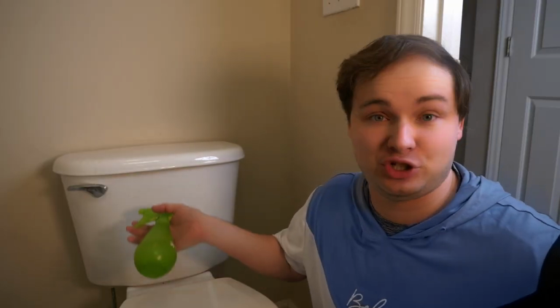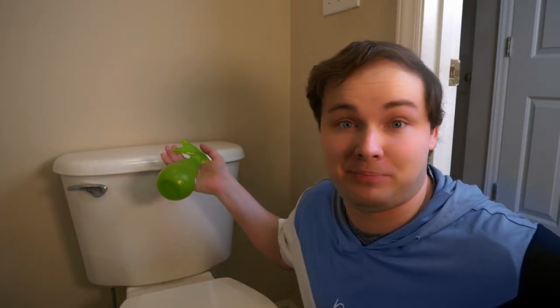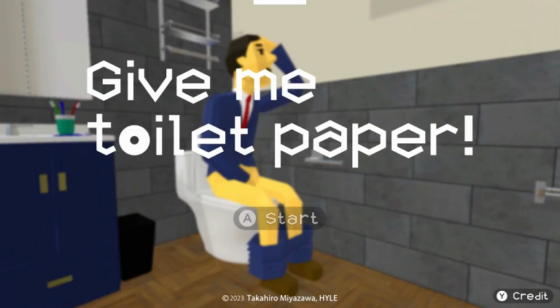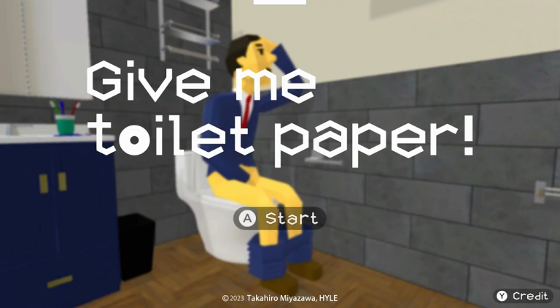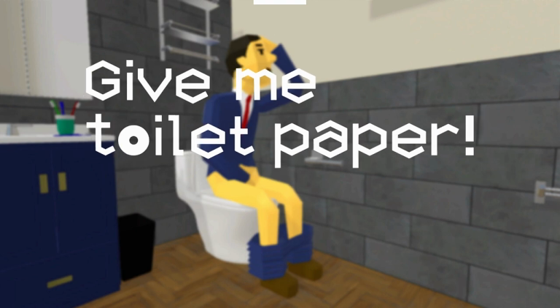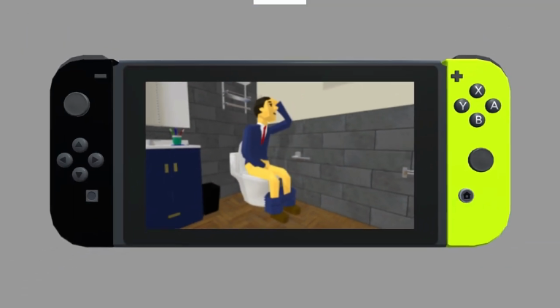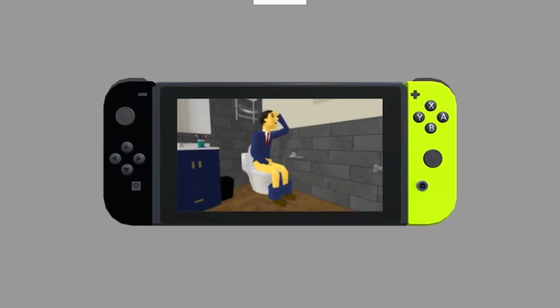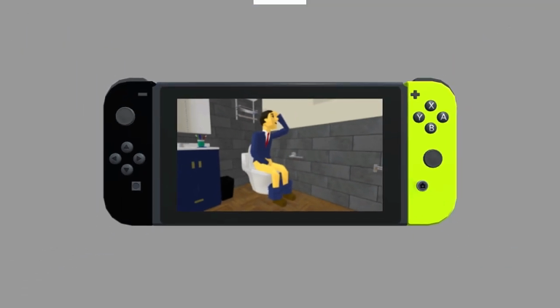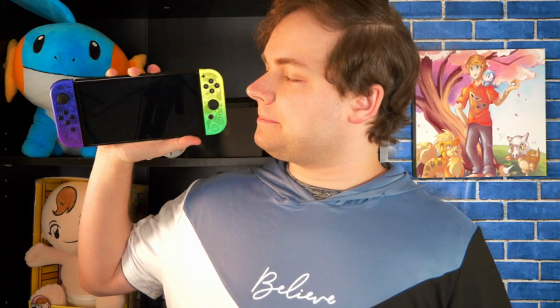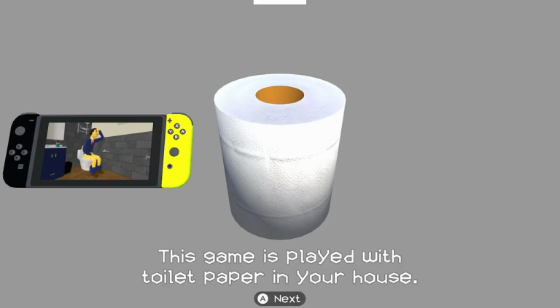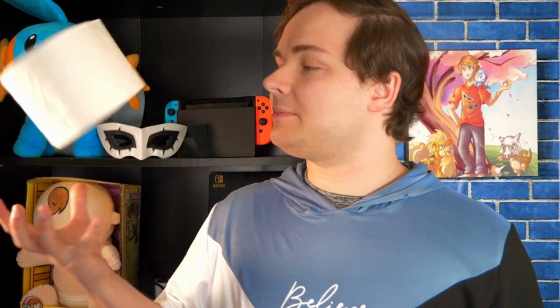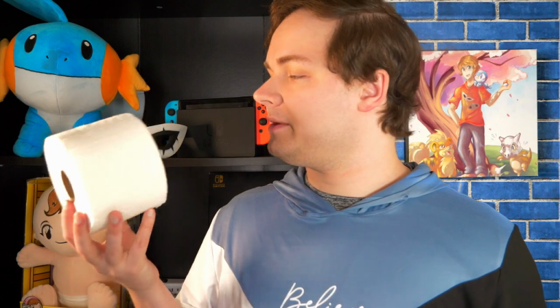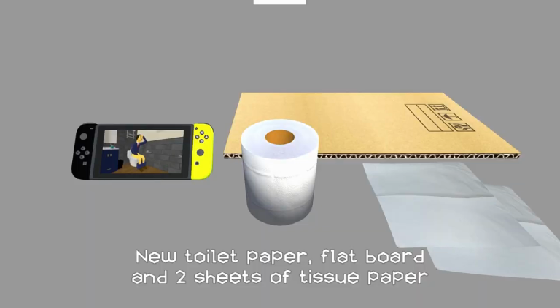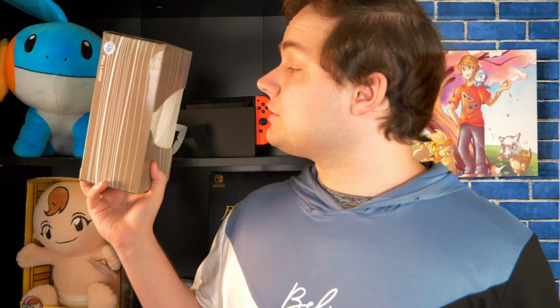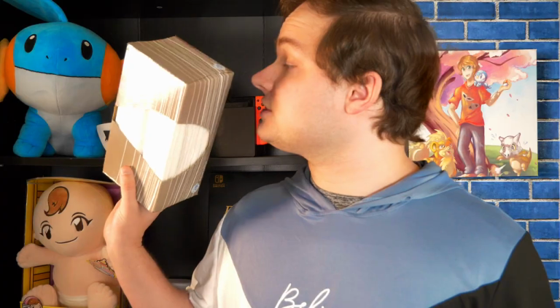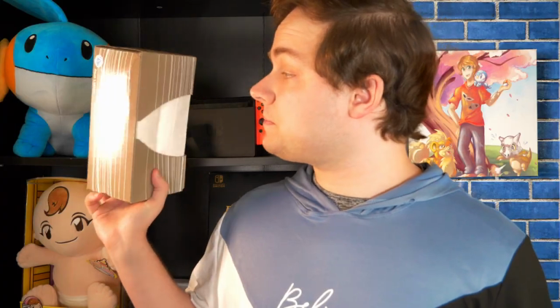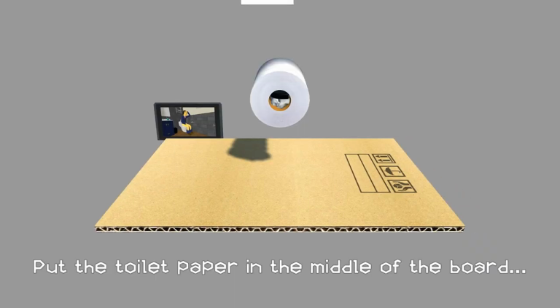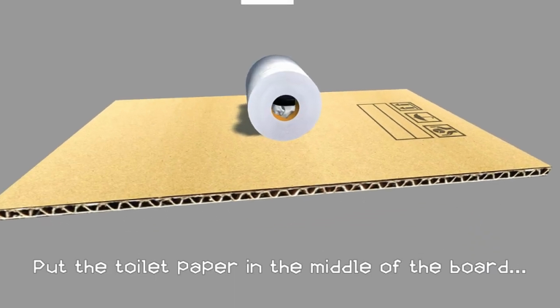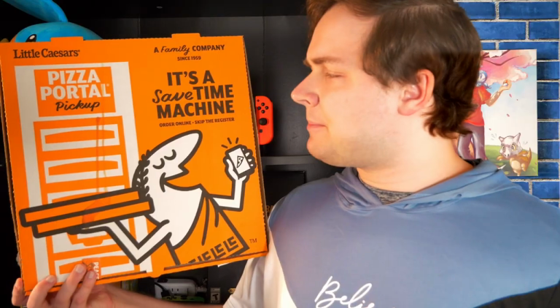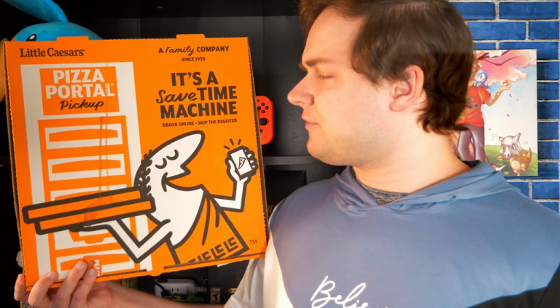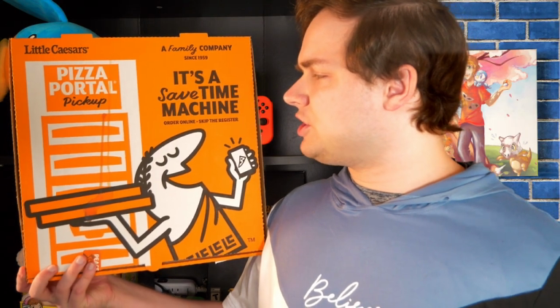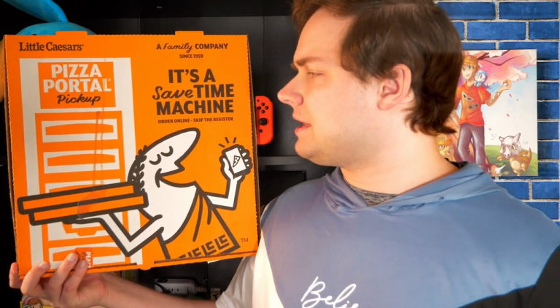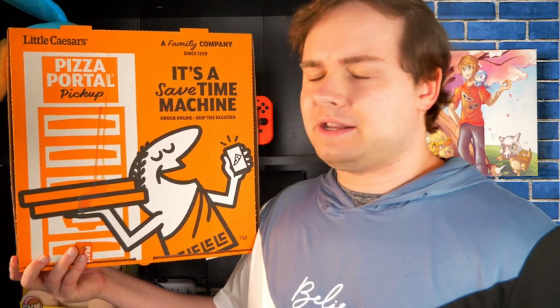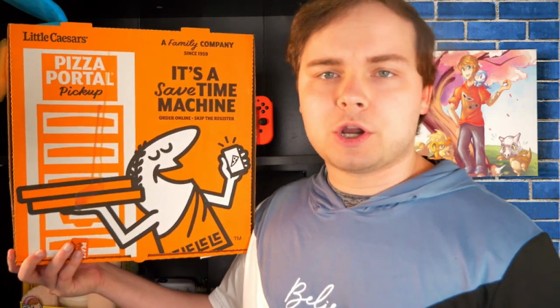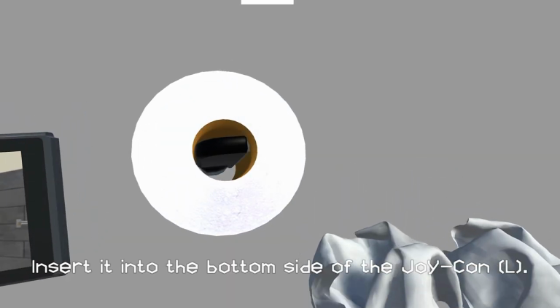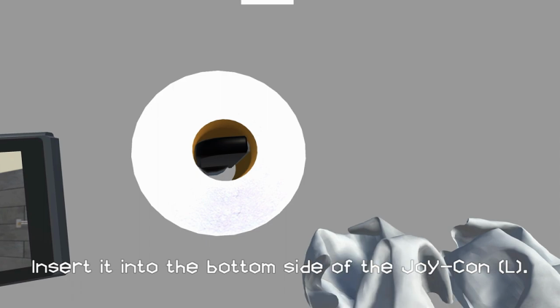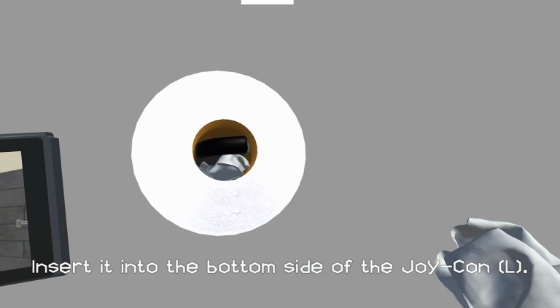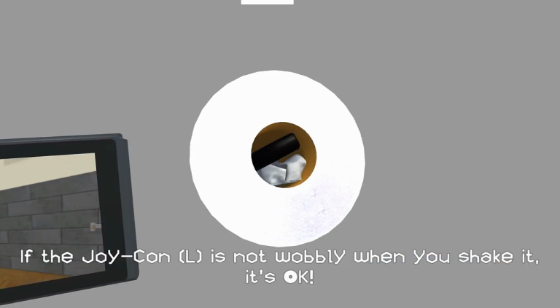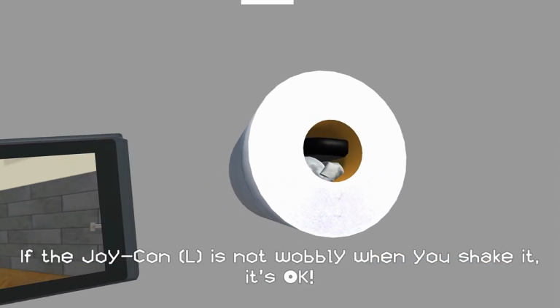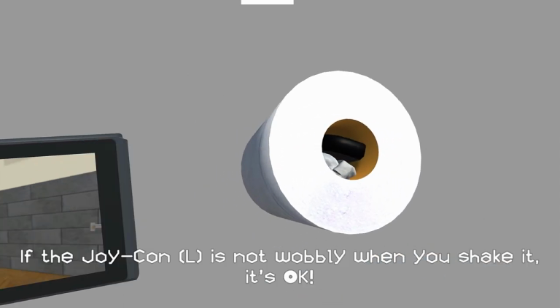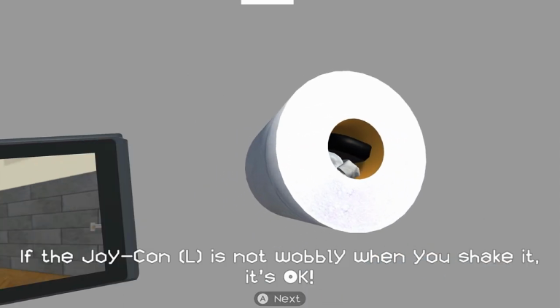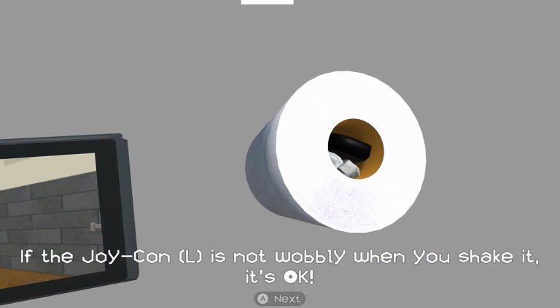I'm cheap! To play Don't Give Me Toilet Paper, you will need a Nintendo Switch, toilet paper — any ply is fine — two tissues (these are for the tears), and a flat piece of cardboard. I personally prefer Papa John's, but anything will work. The game gives you all these instructions and plays a nice little angel soft piano while you do it.